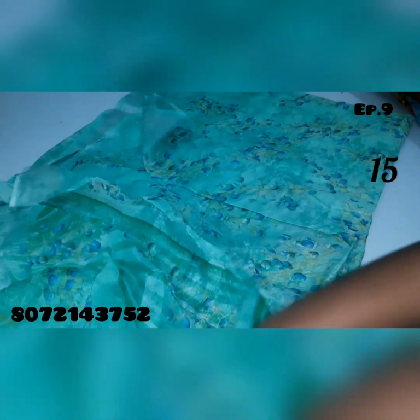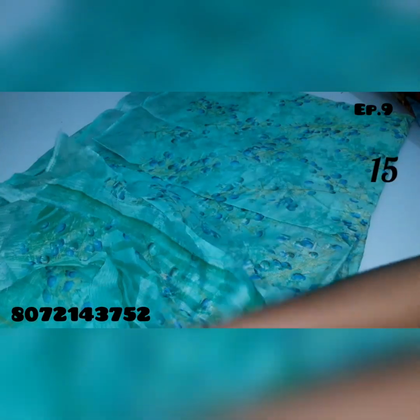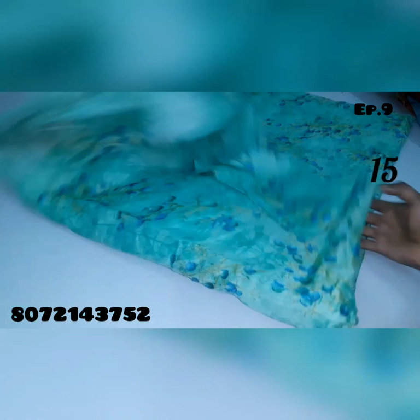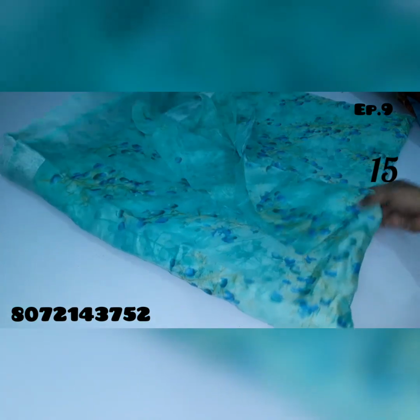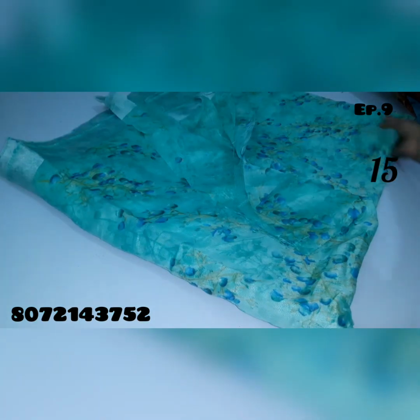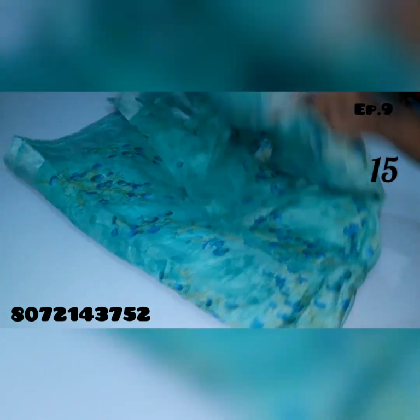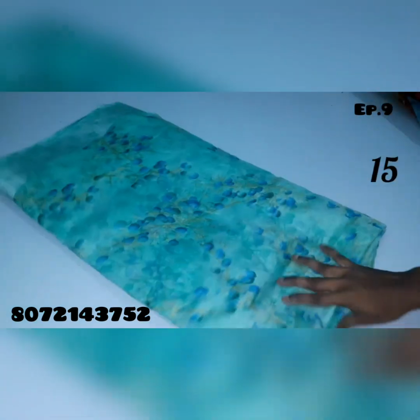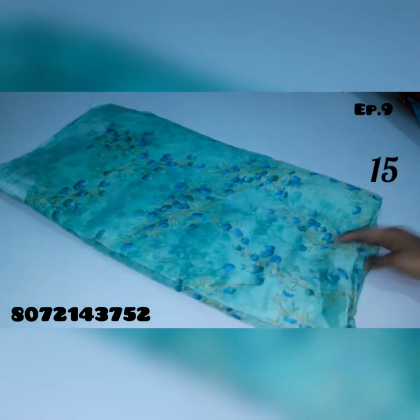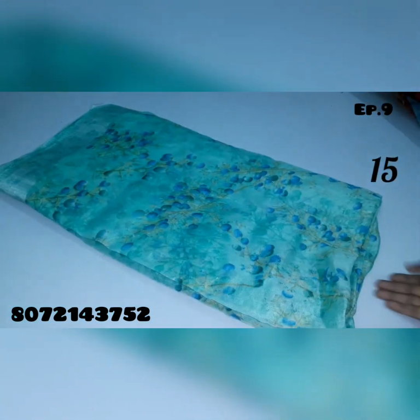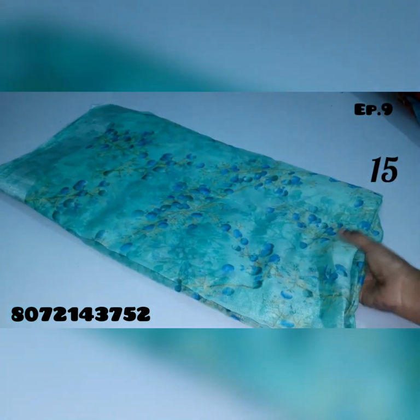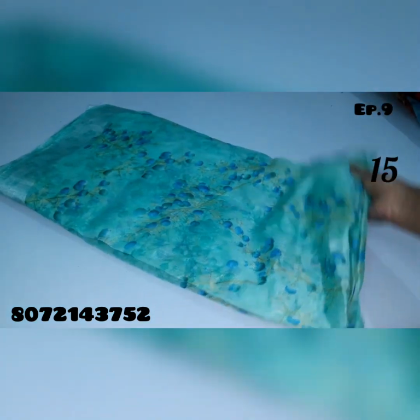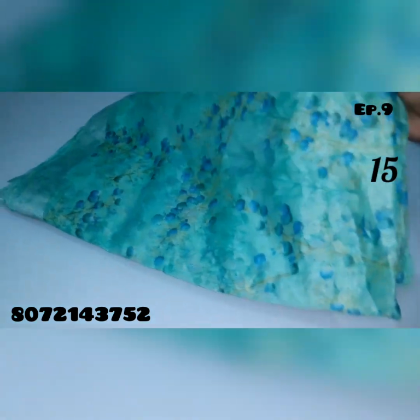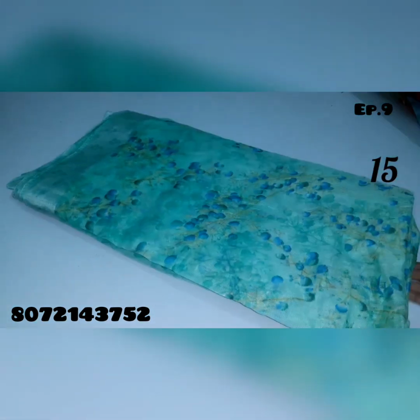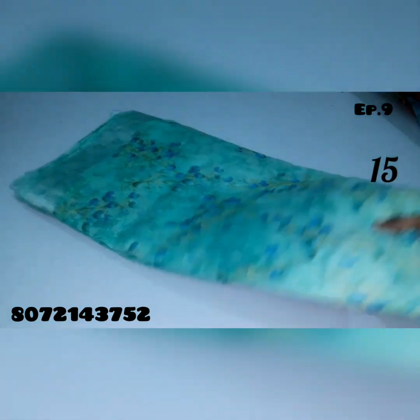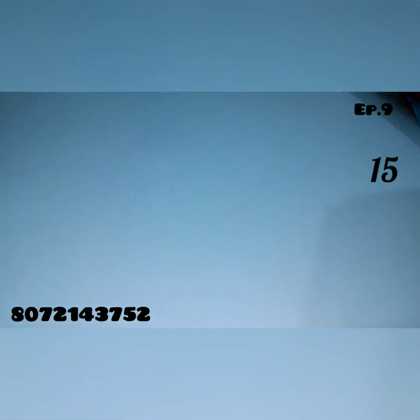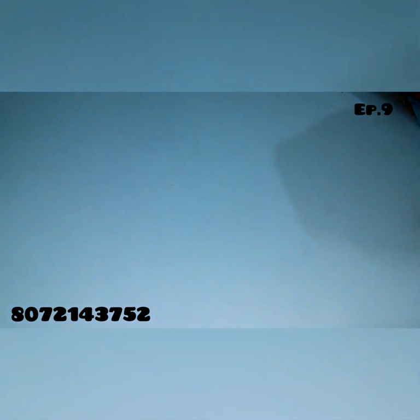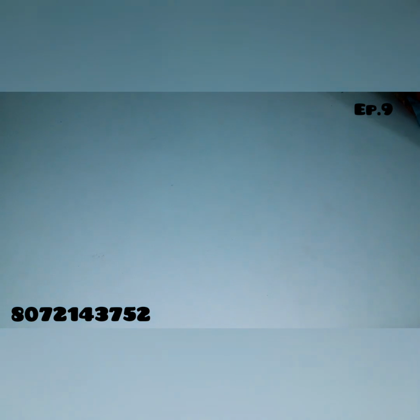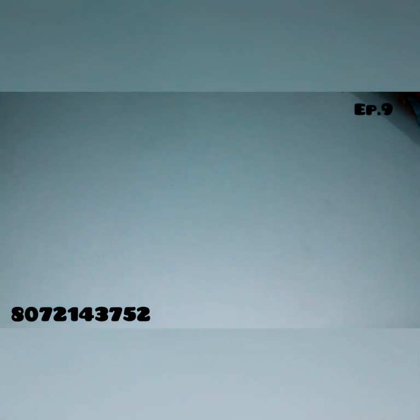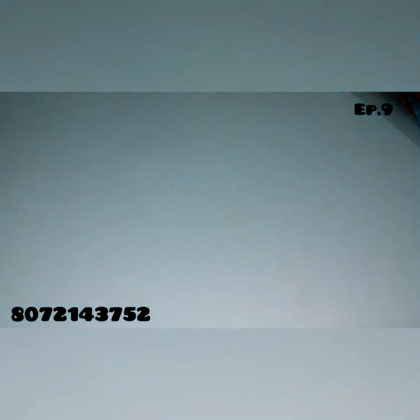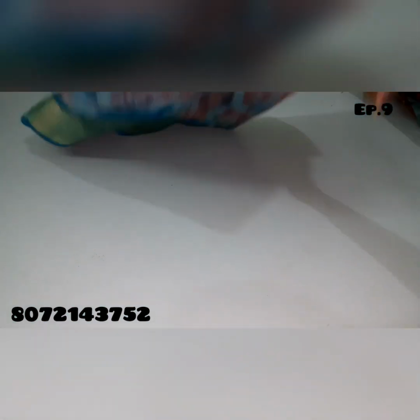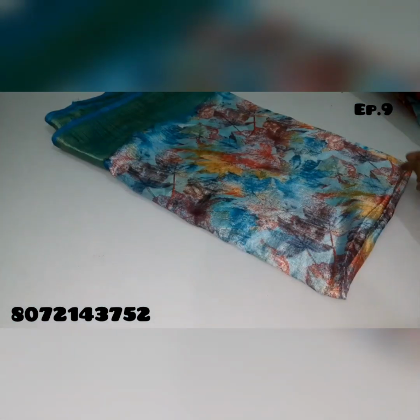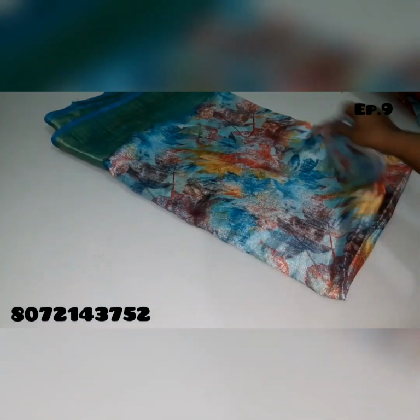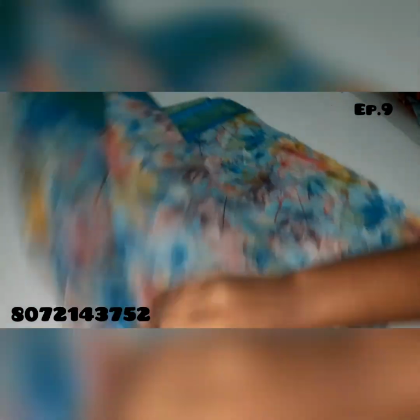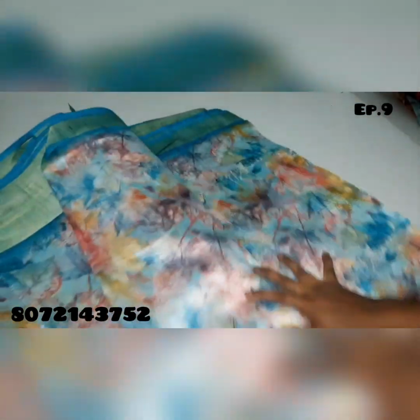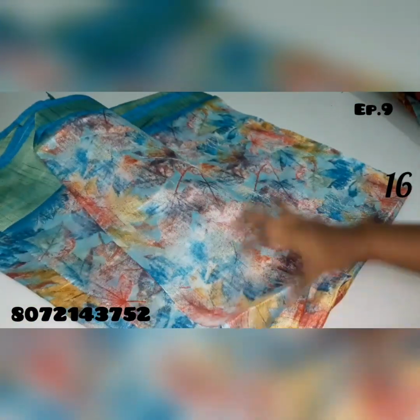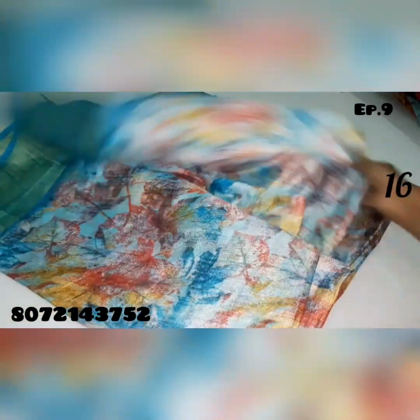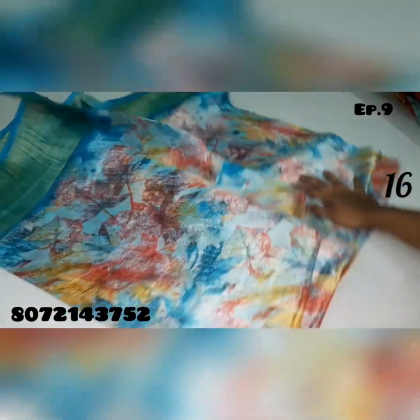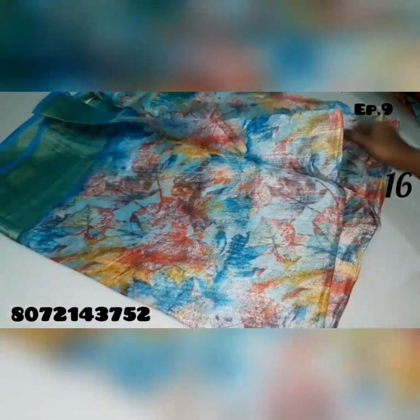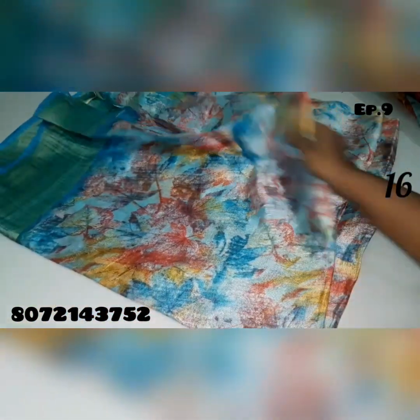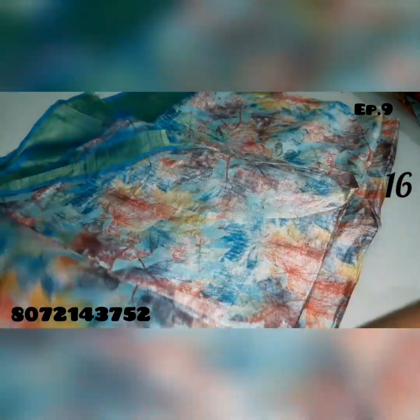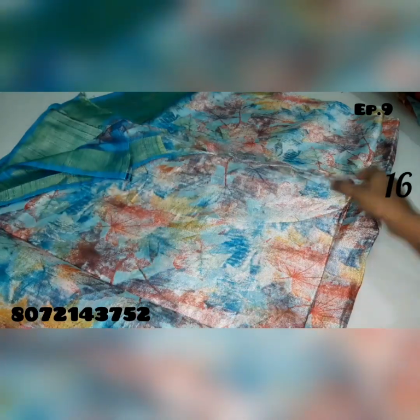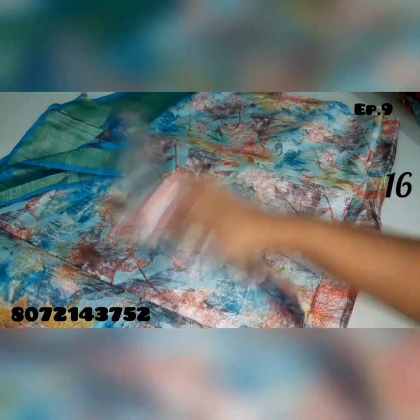Green color shade. Blue color shade. Green color shade. Saree no.16, blue shade combination.